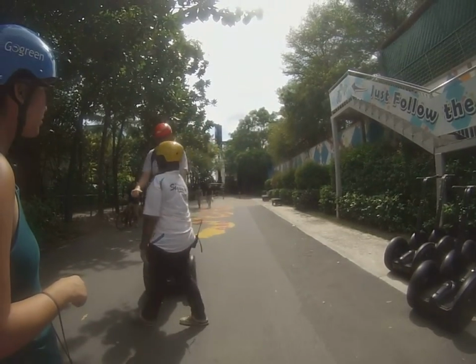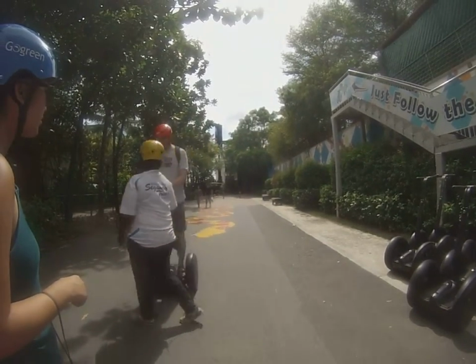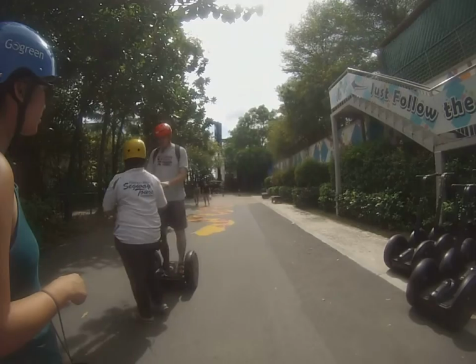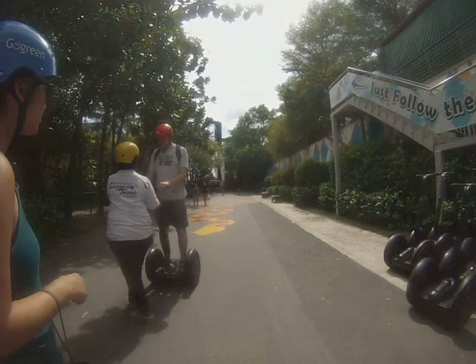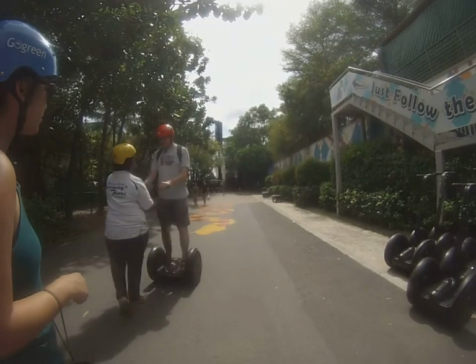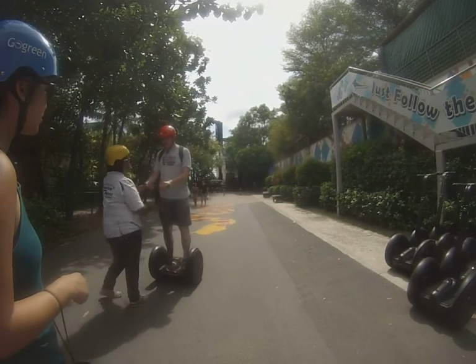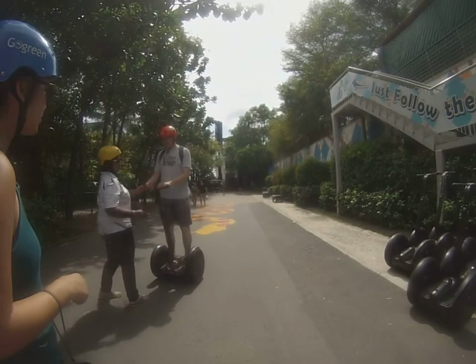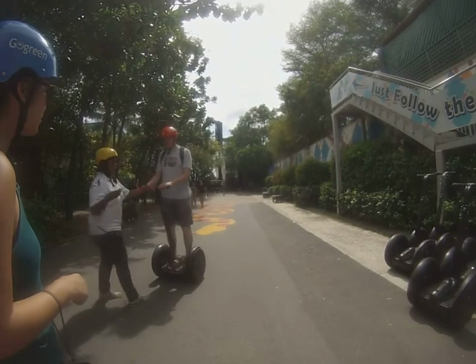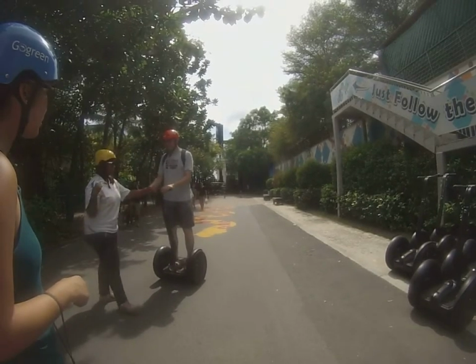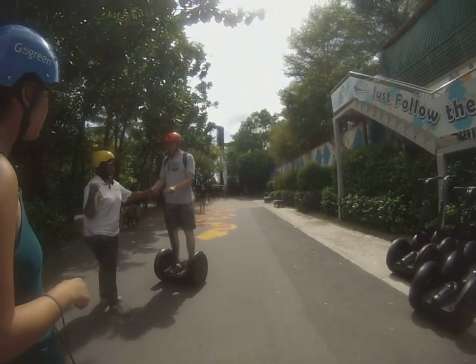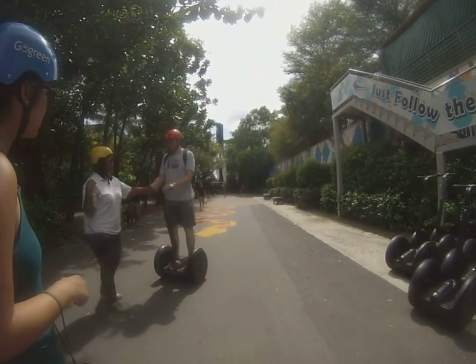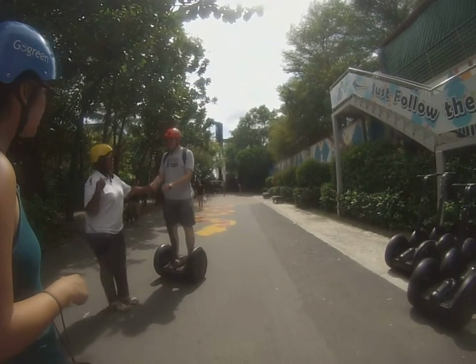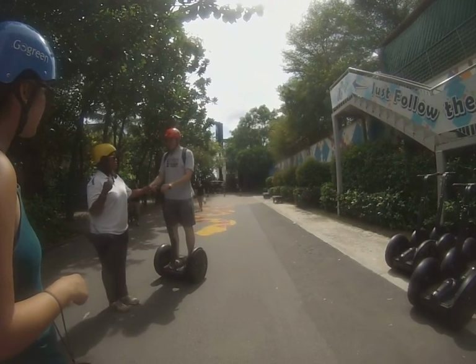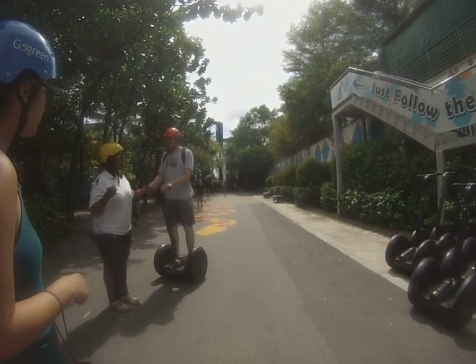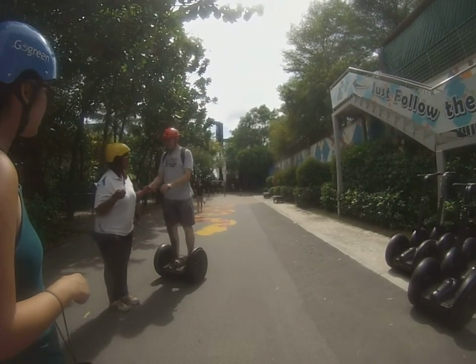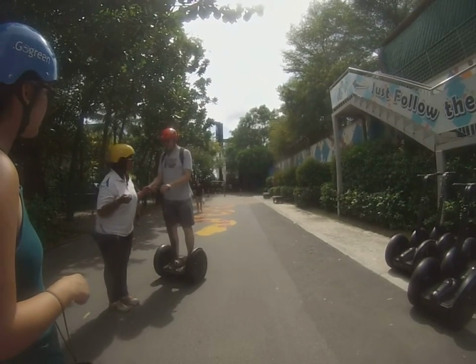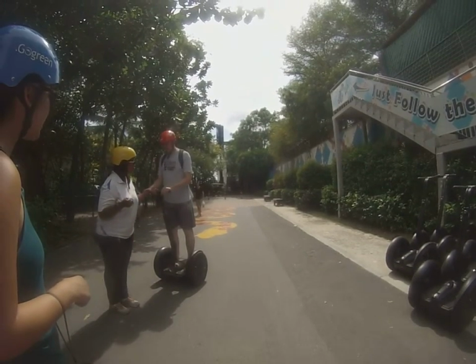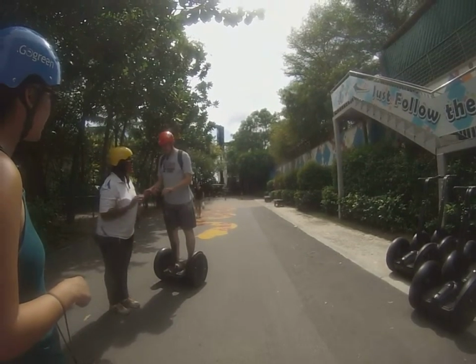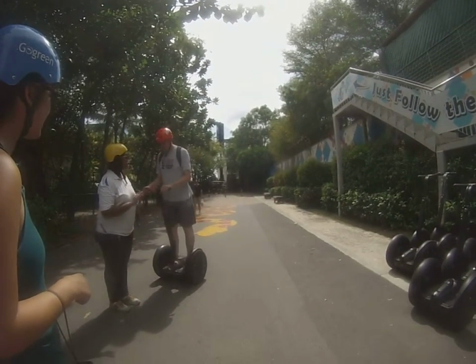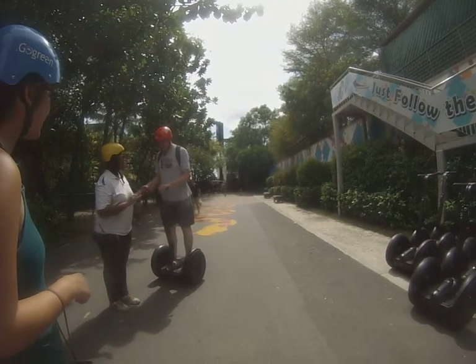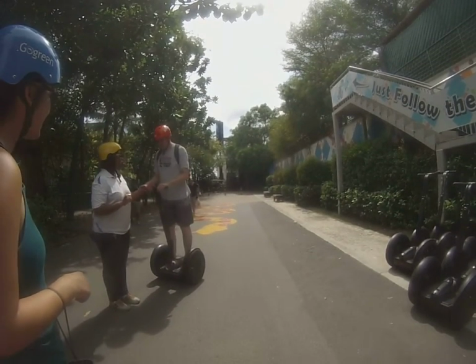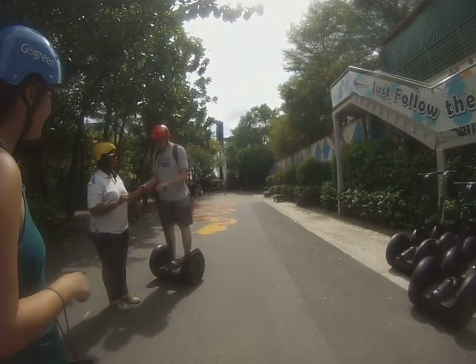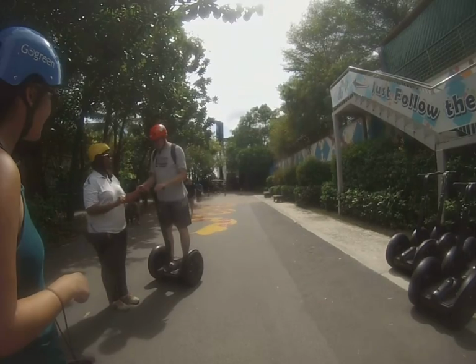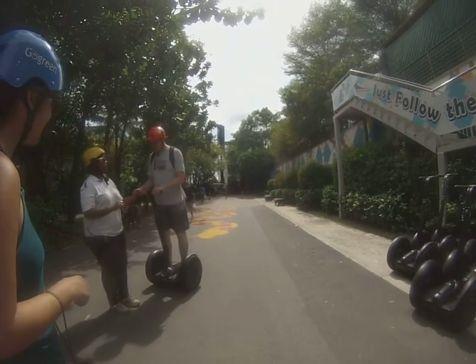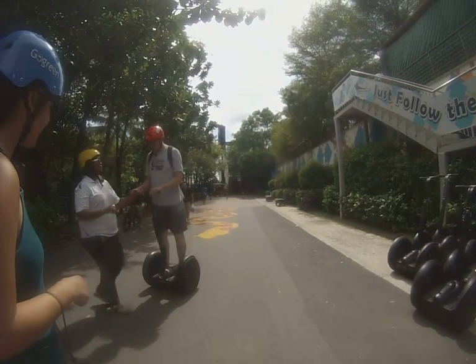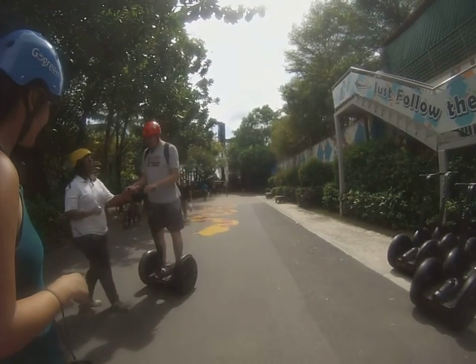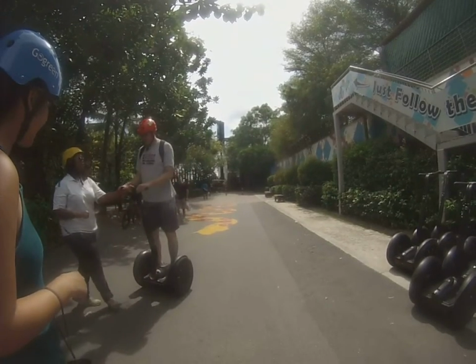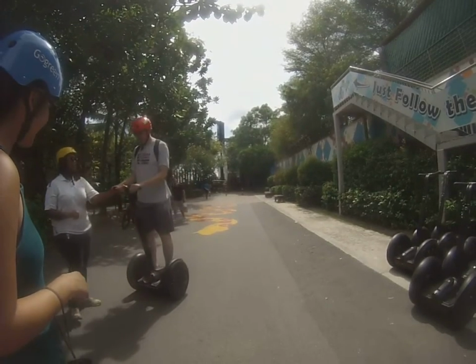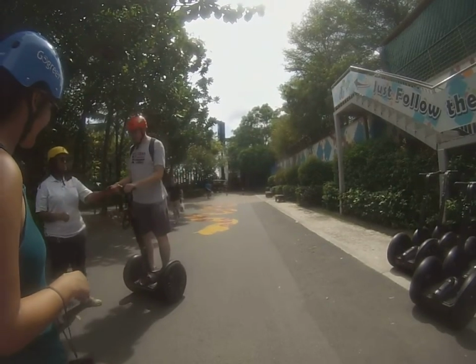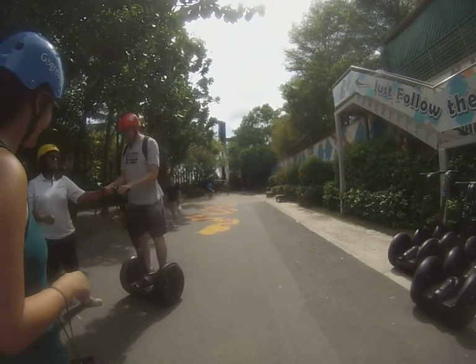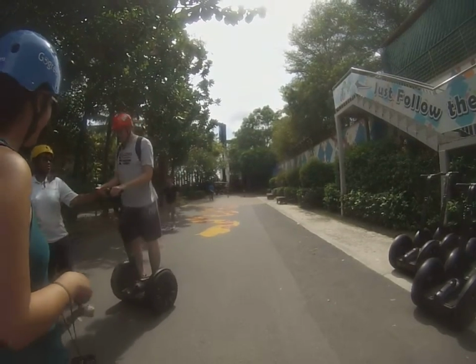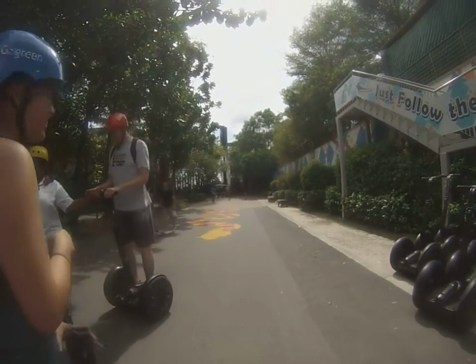Now, for you to move forward, you'll need to use your body to lean forward. Lean back to slow down, and then stand straight to stop.